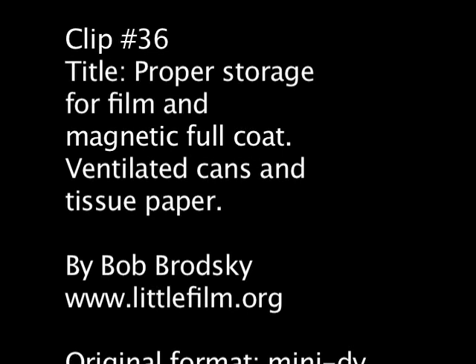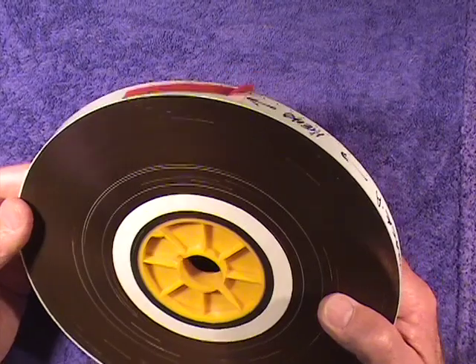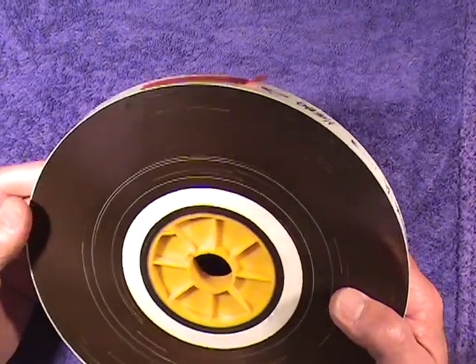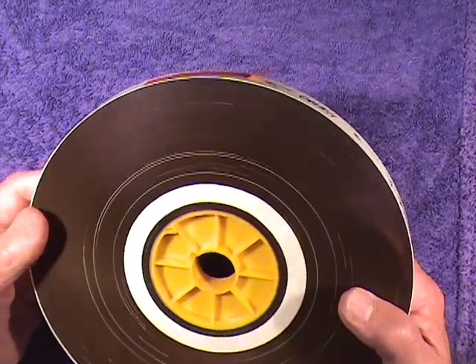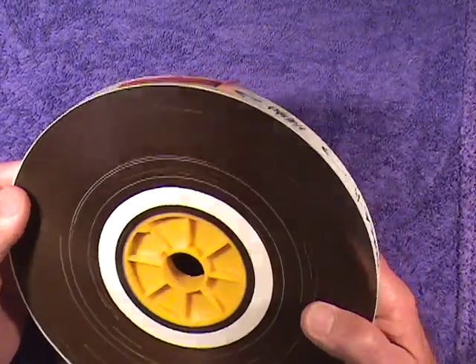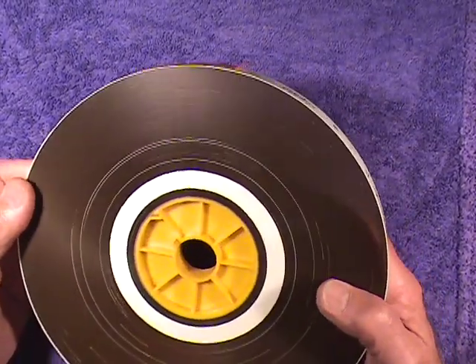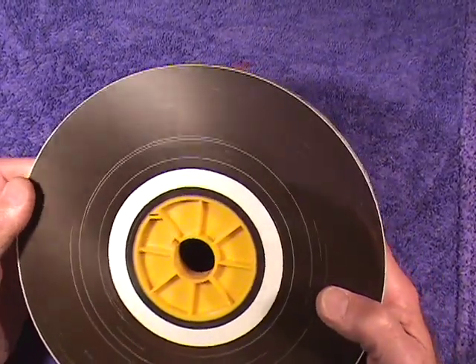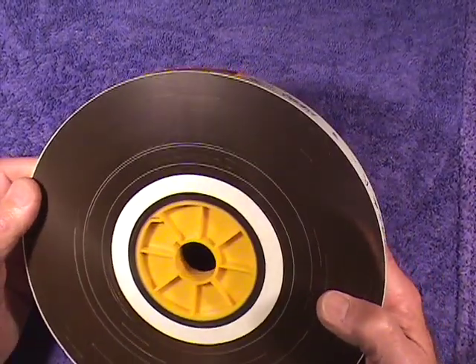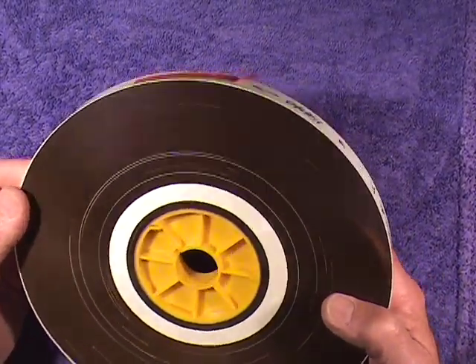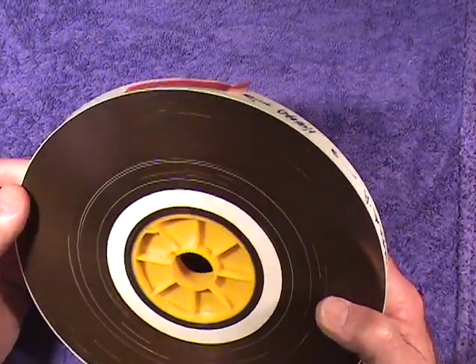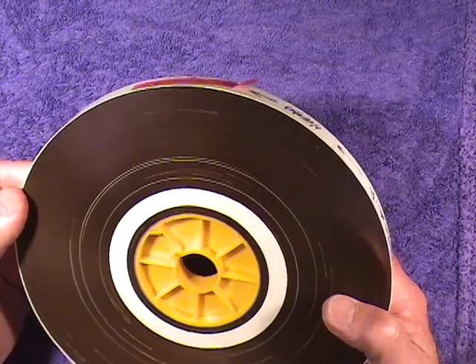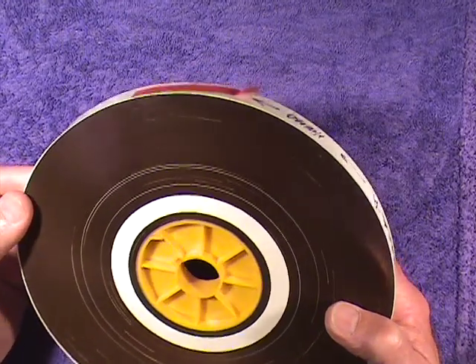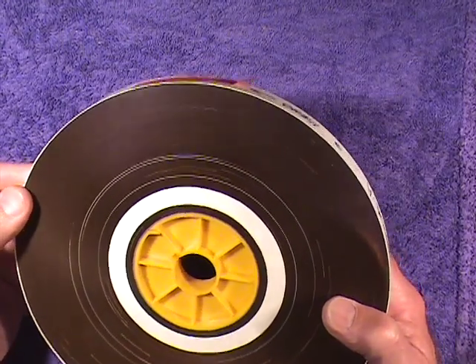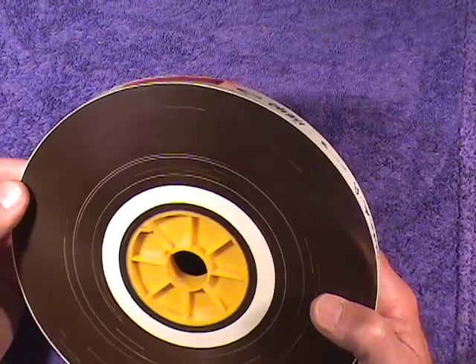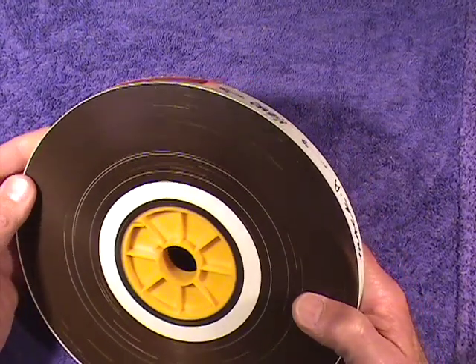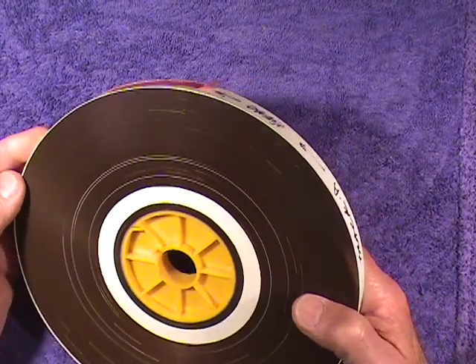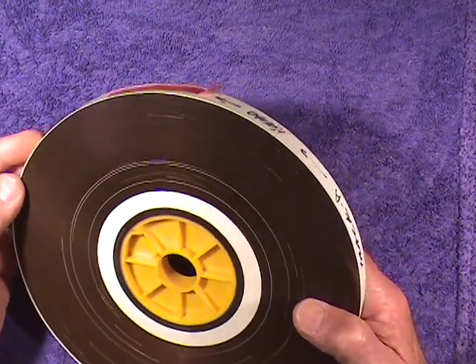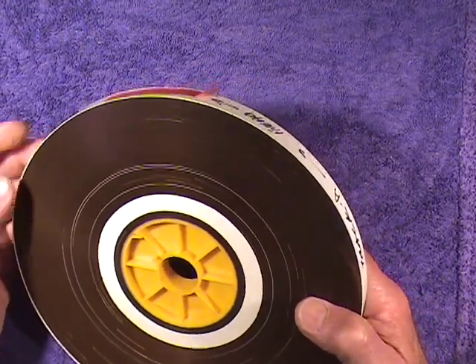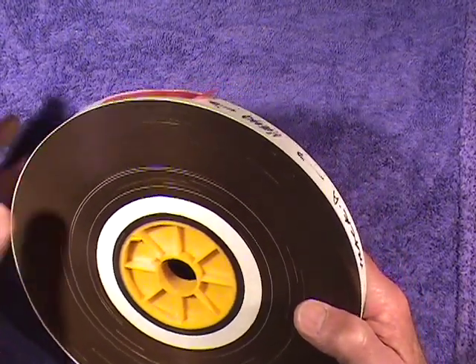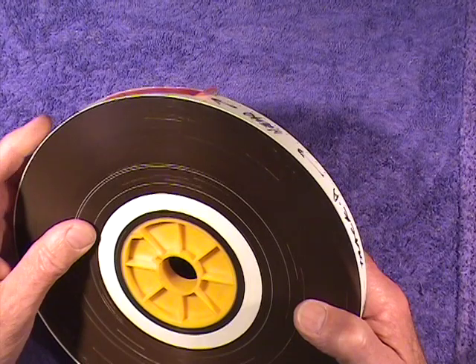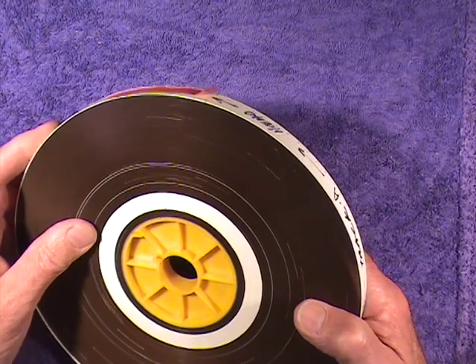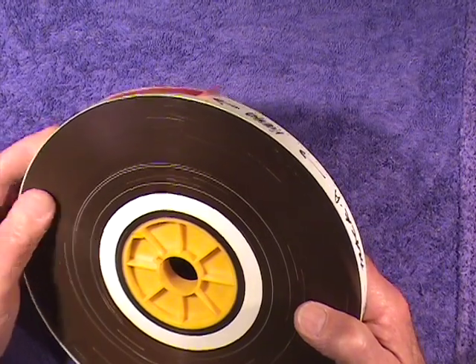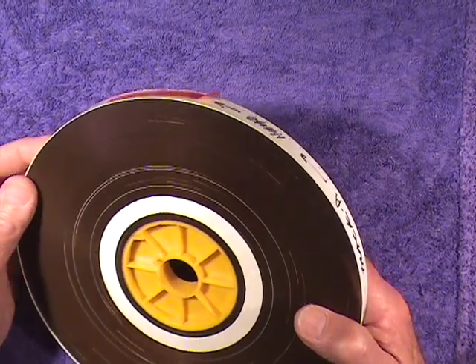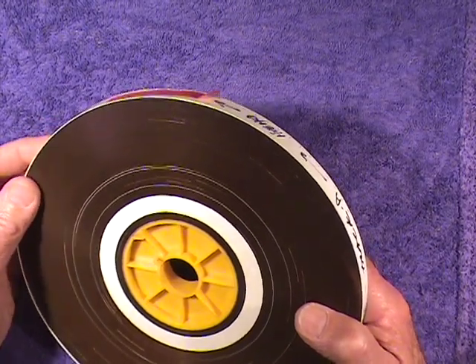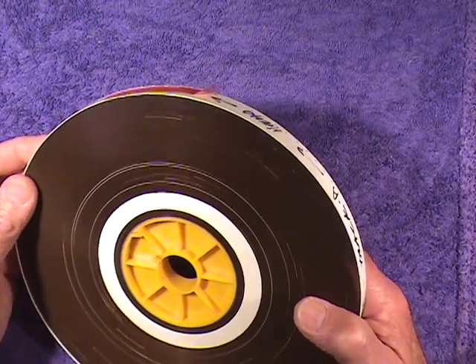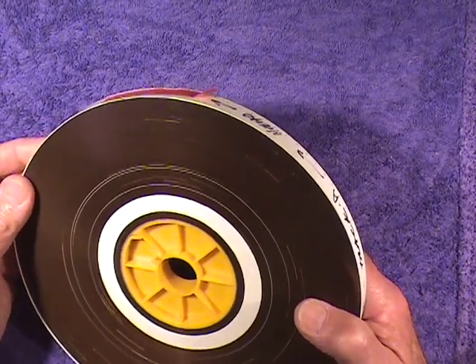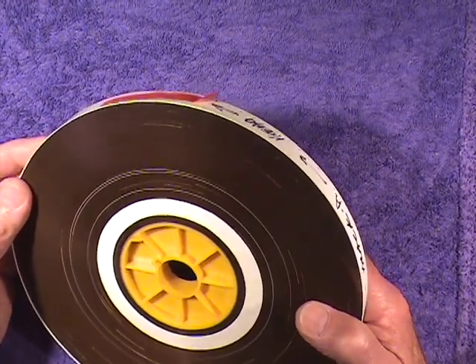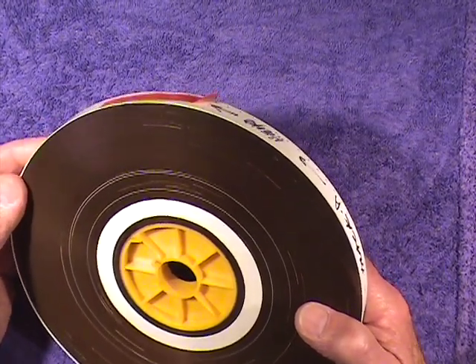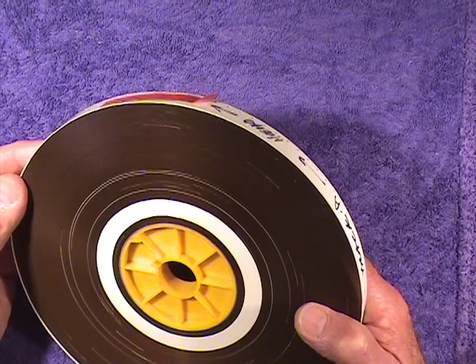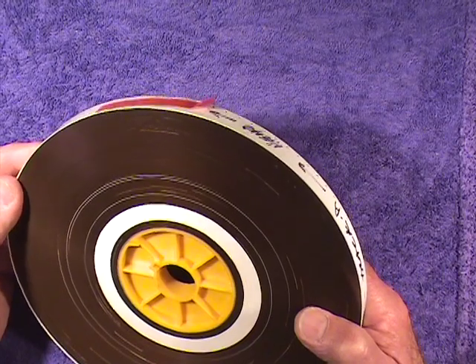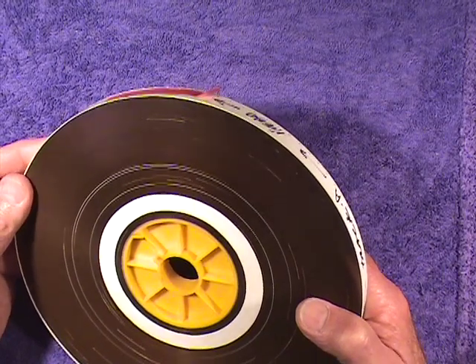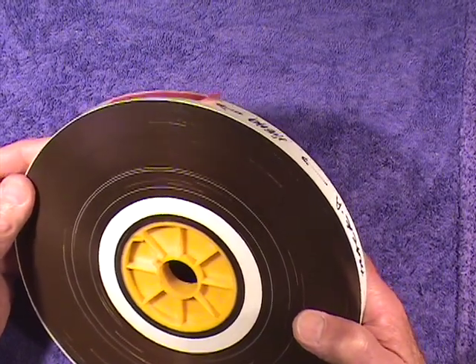This particular roll of magnetic stock has begun to disintegrate. The audio message on it is fine, but the film smells to high heaven.